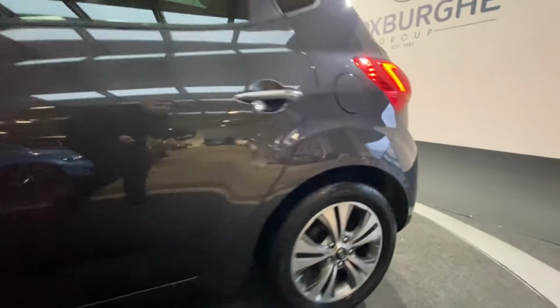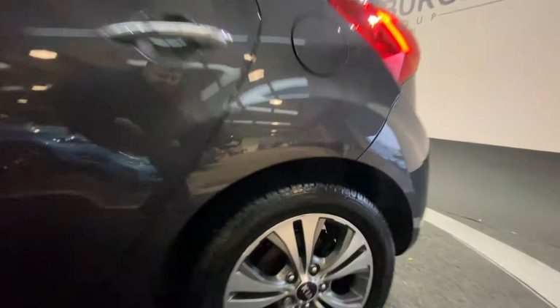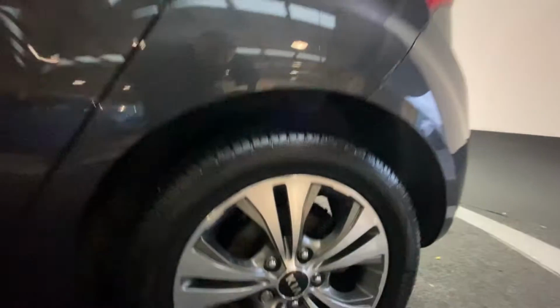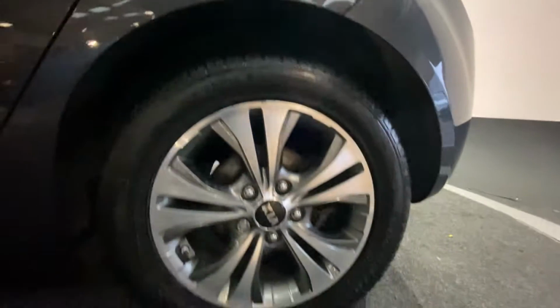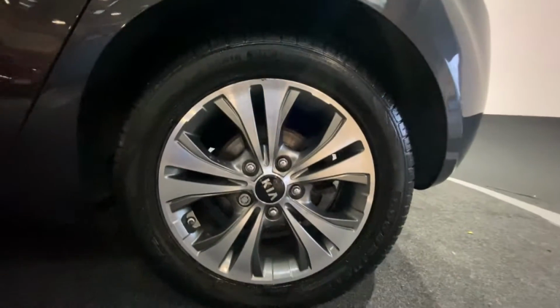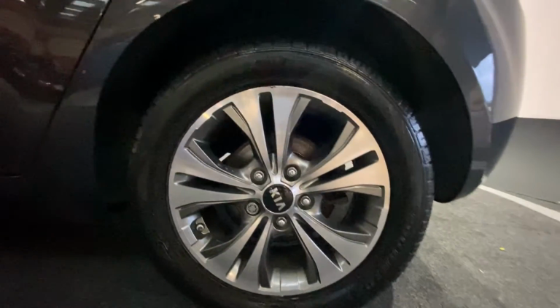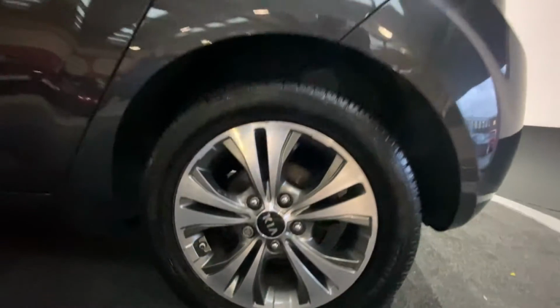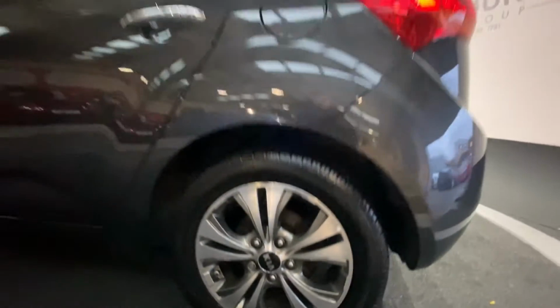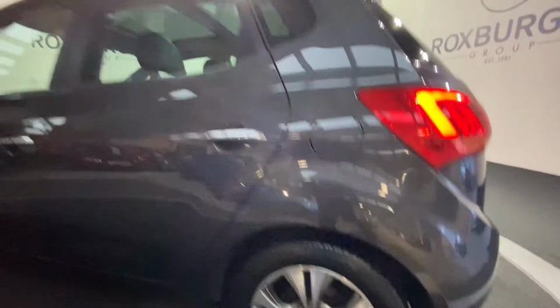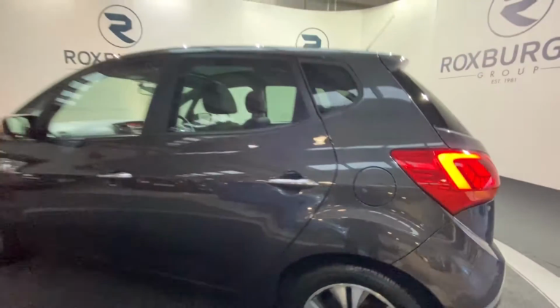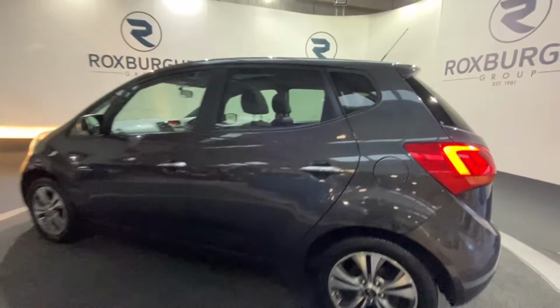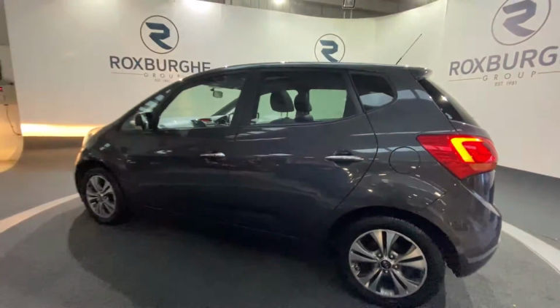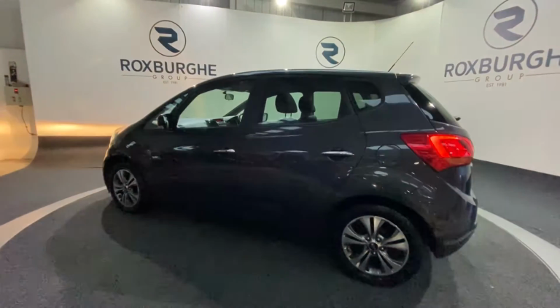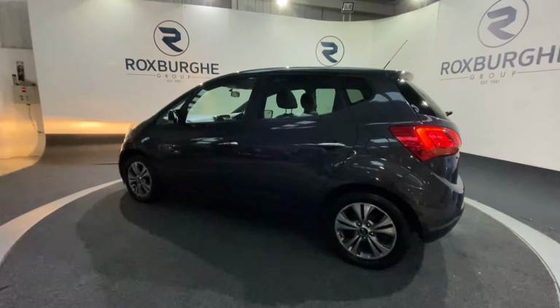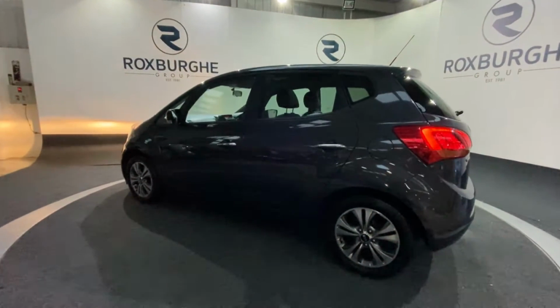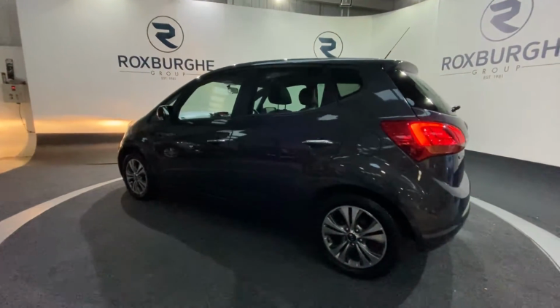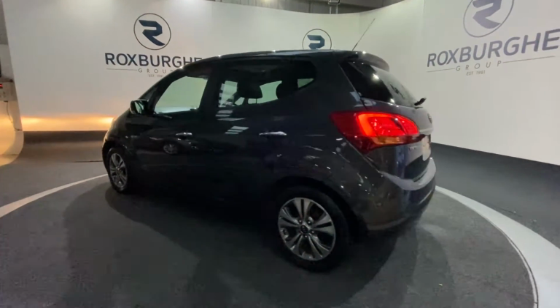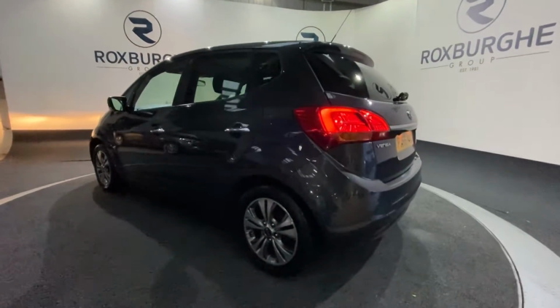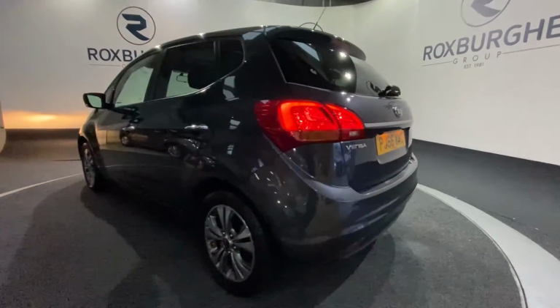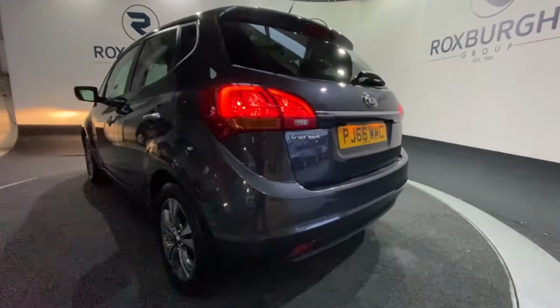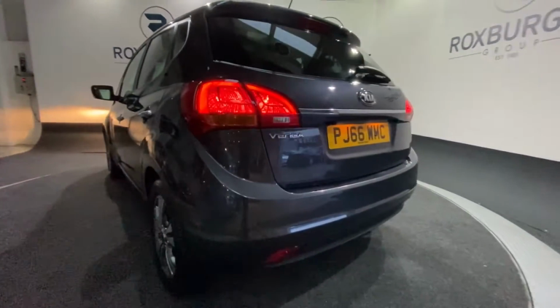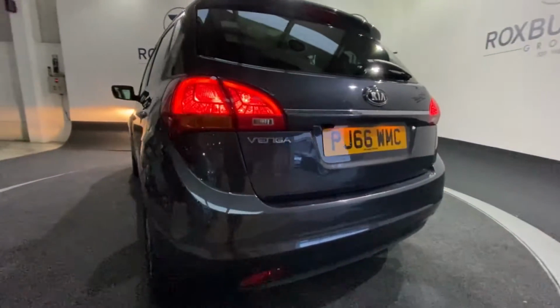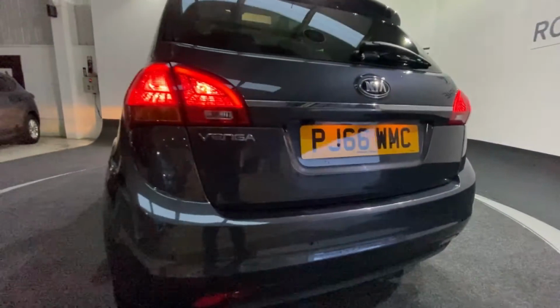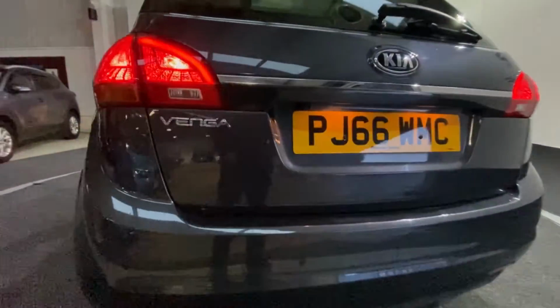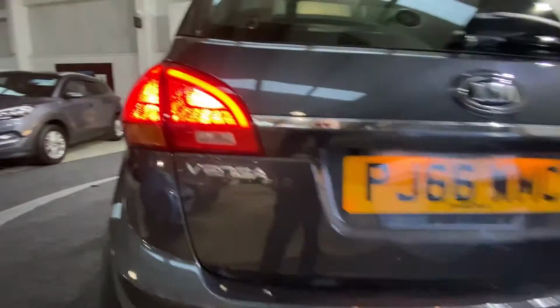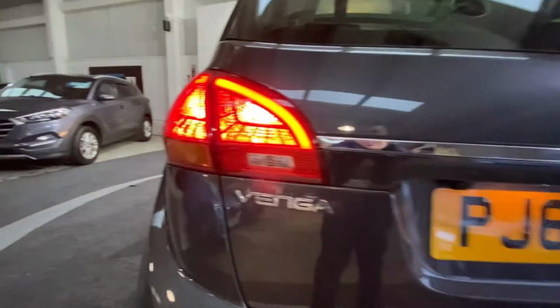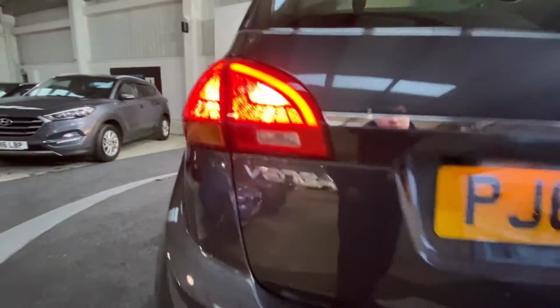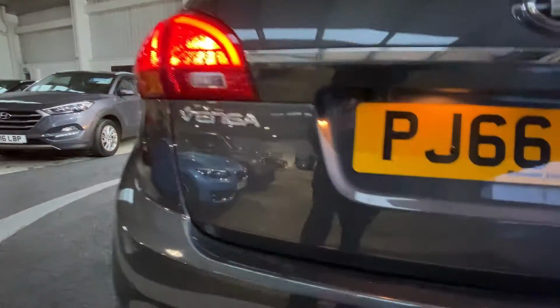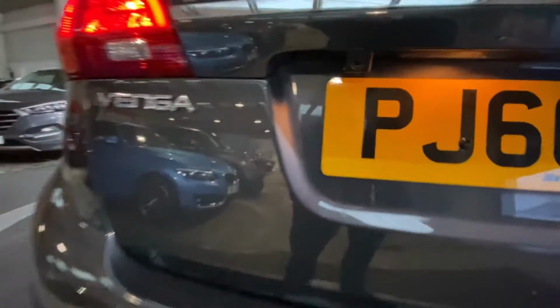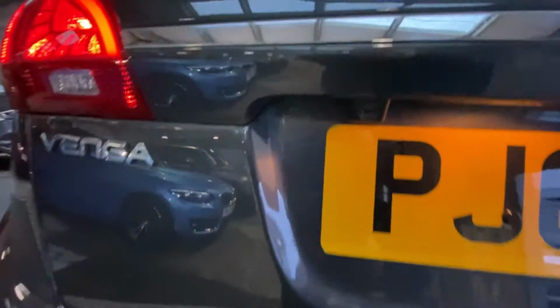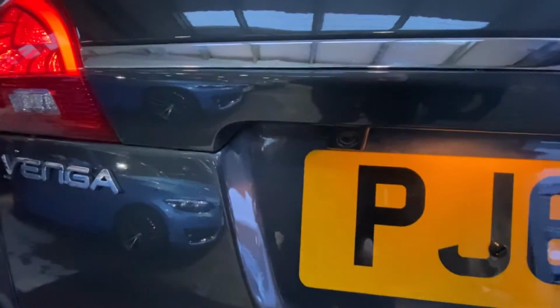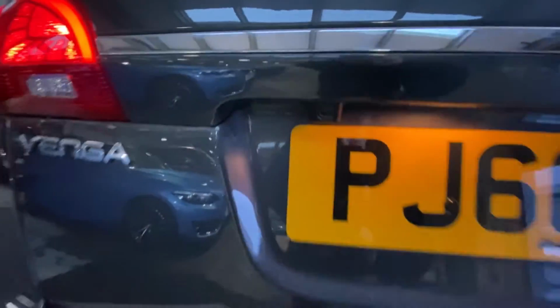All four wheels are in a fantastic condition all around, as you can see. Just a very quick side profile as we spin around to the rear of the vehicle — you do have your Venga badging and your reverse parking camera as well.